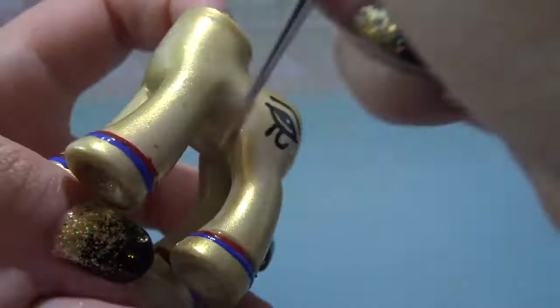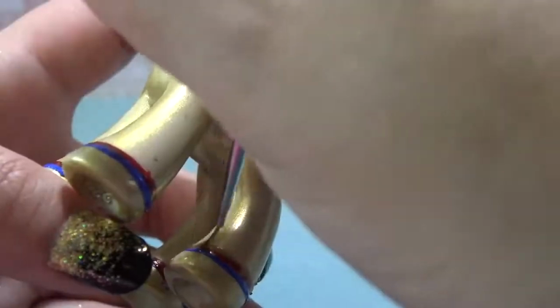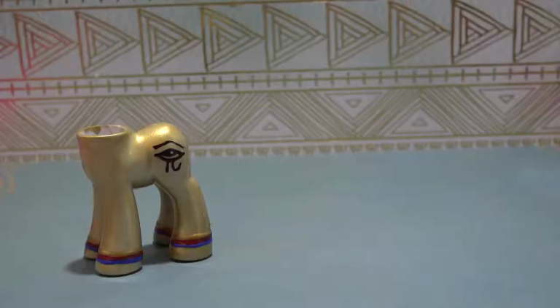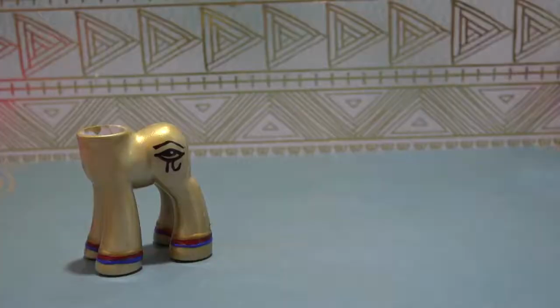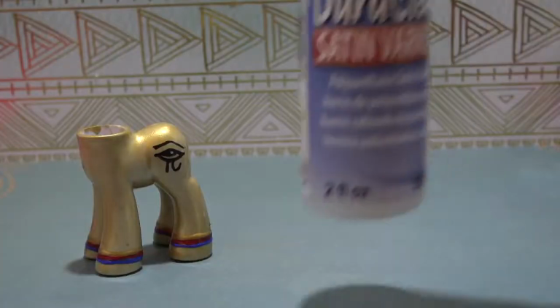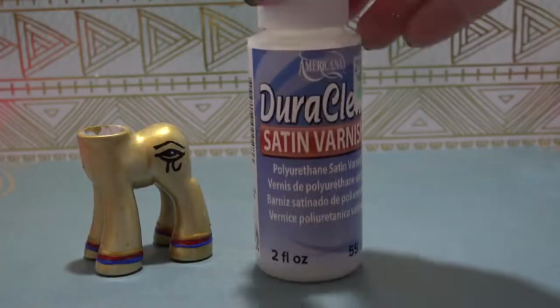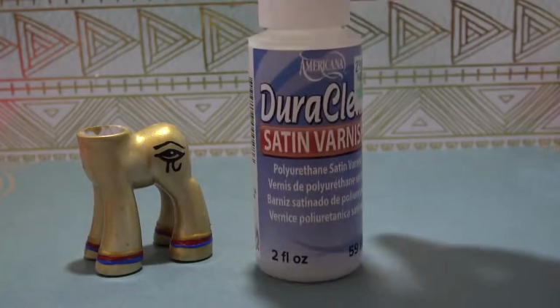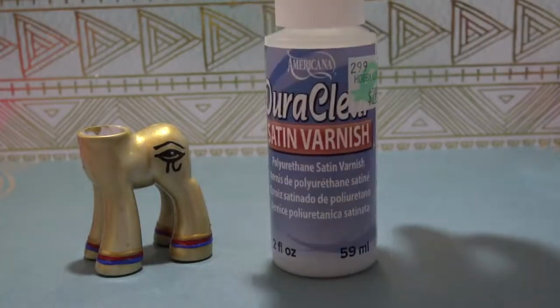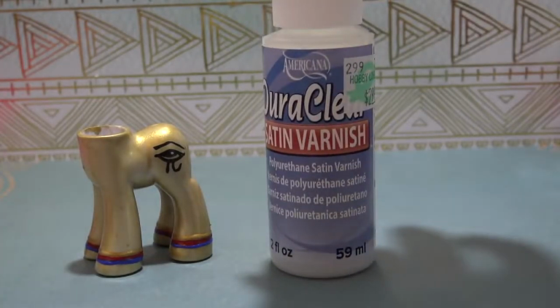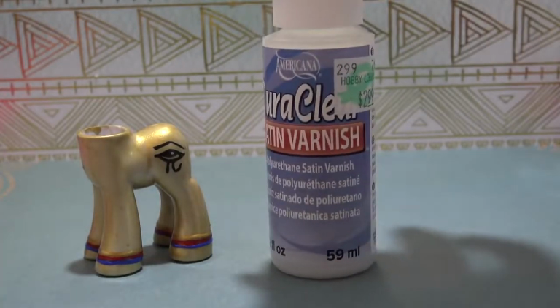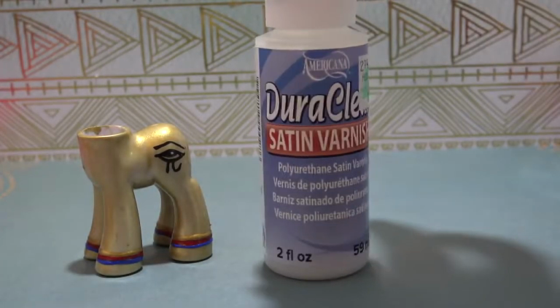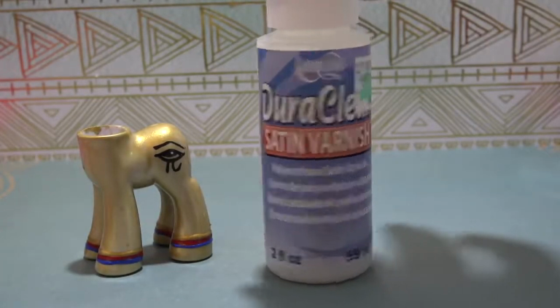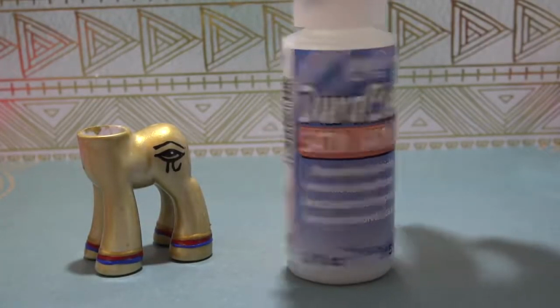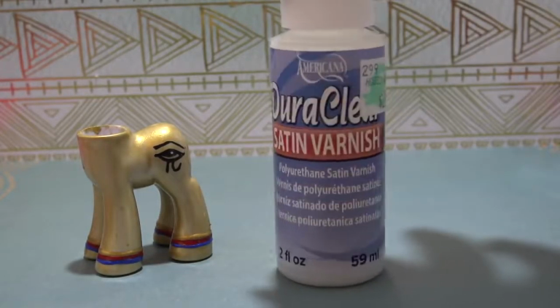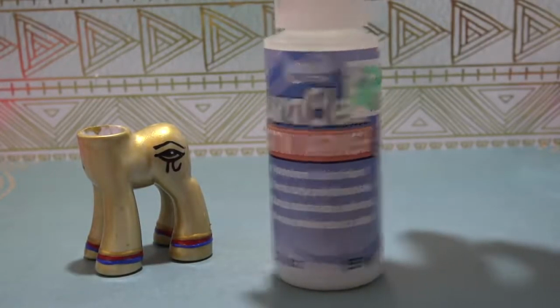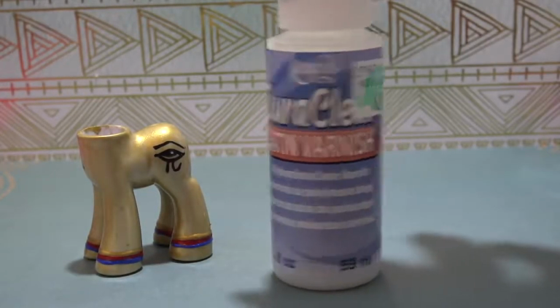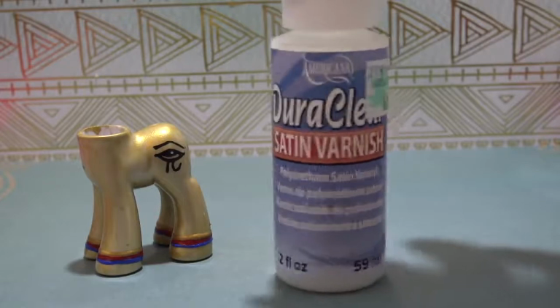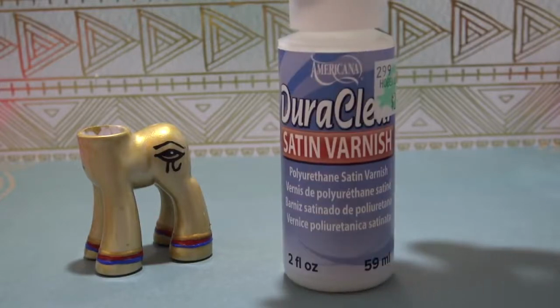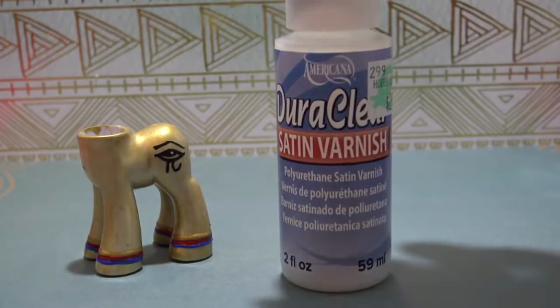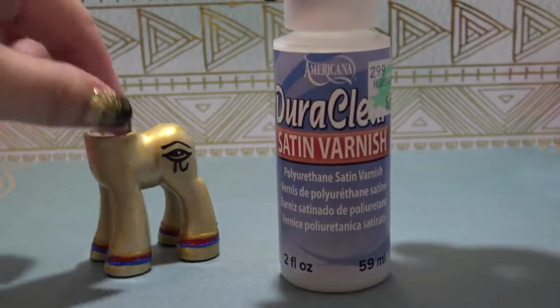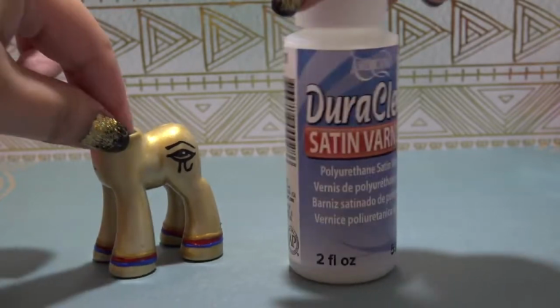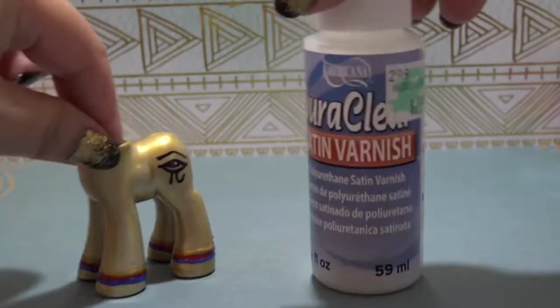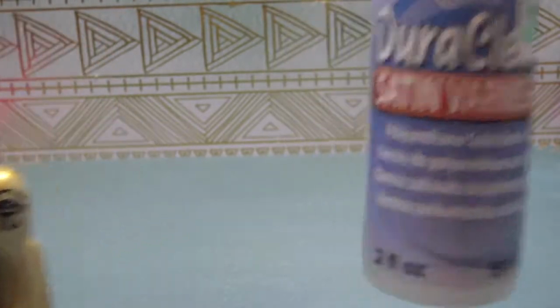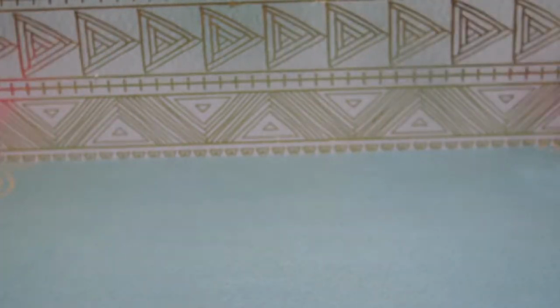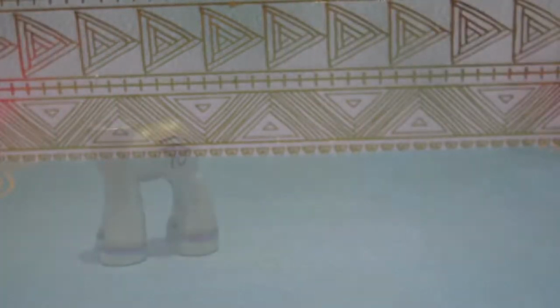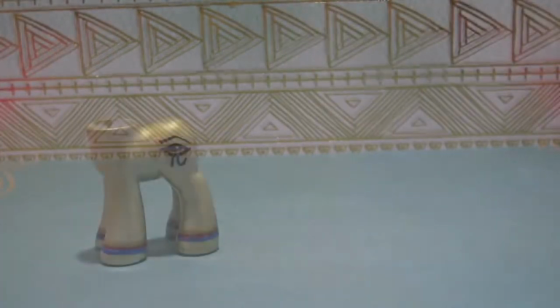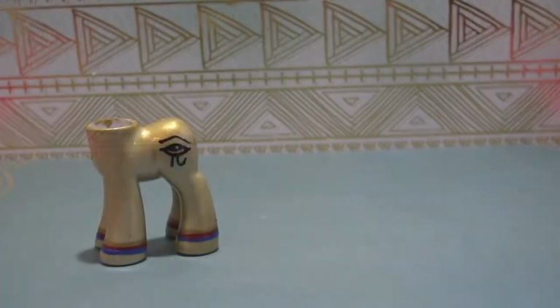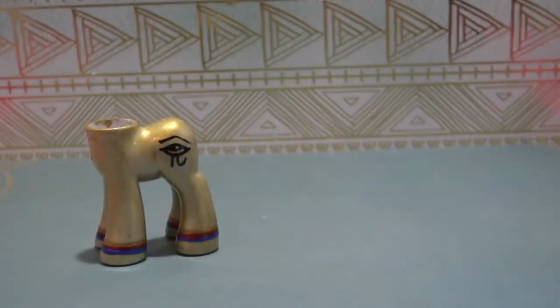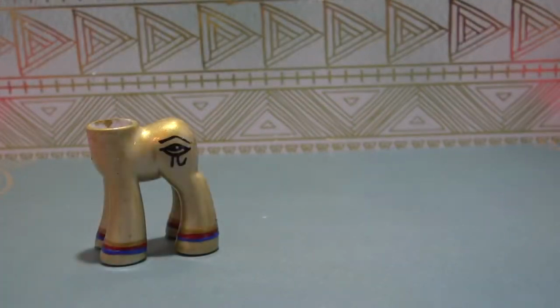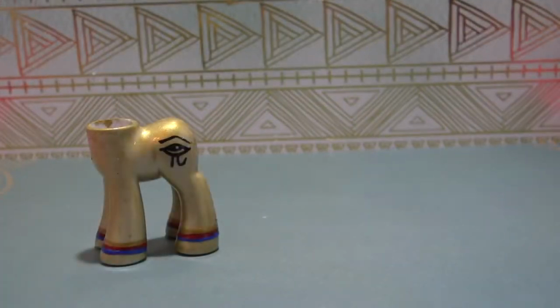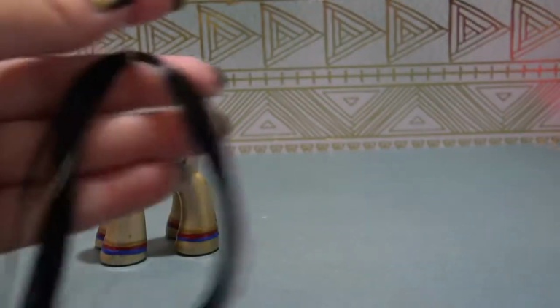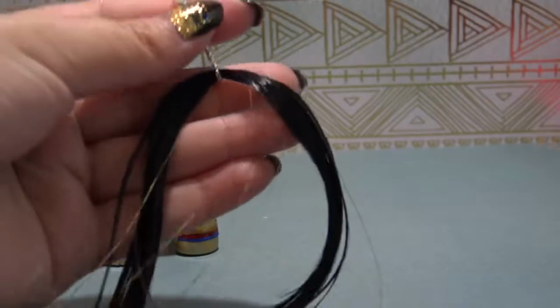Once all the paint has completely dried, I'm going to give the body a thick coat of sealant to seal all of my work in. And once it has completely dried, it's time for her tail.